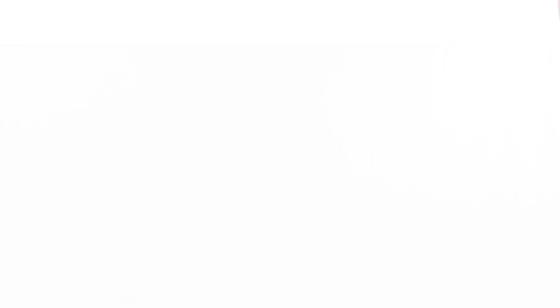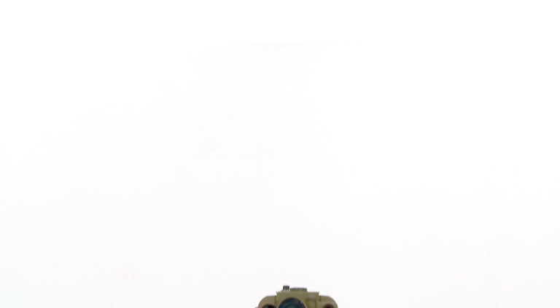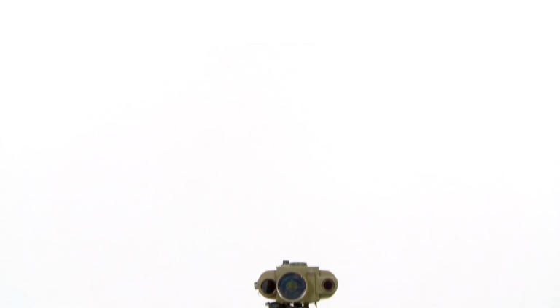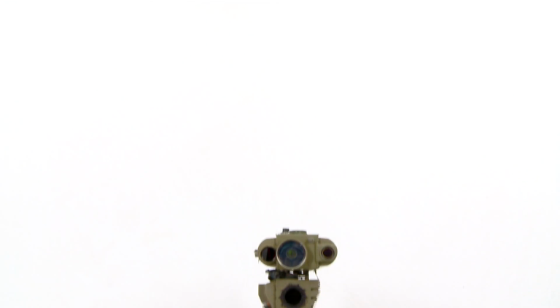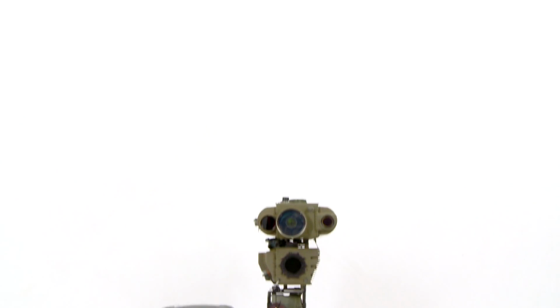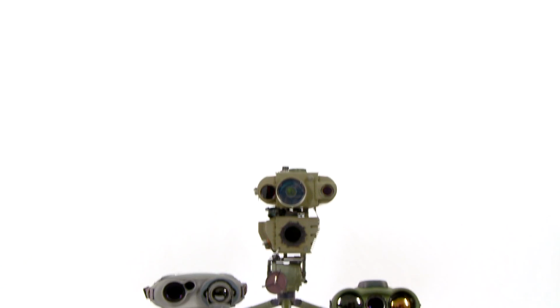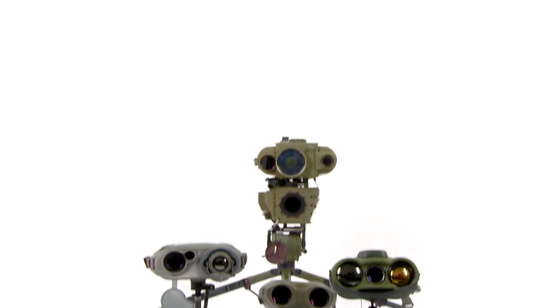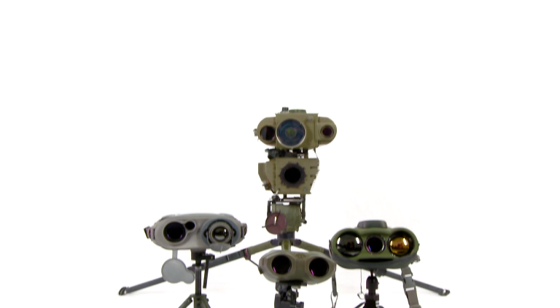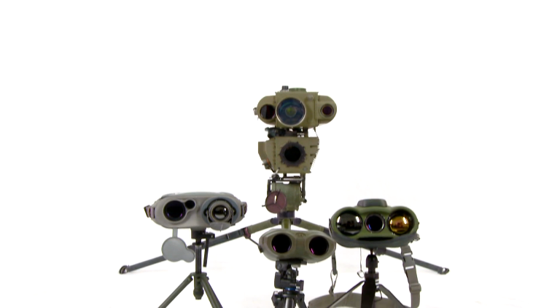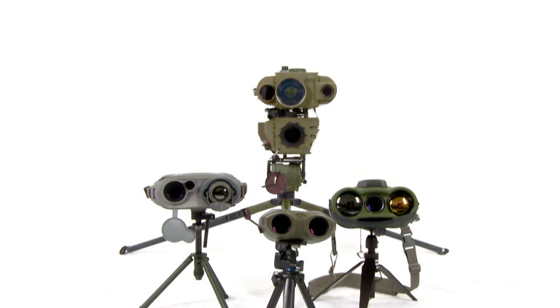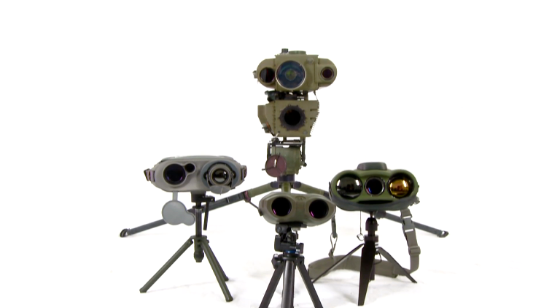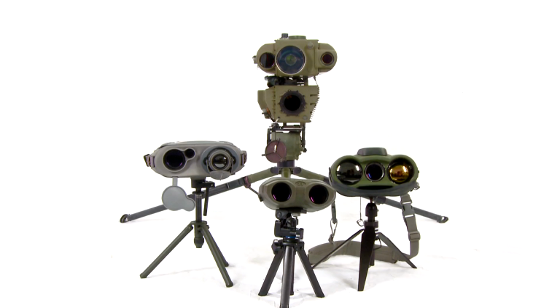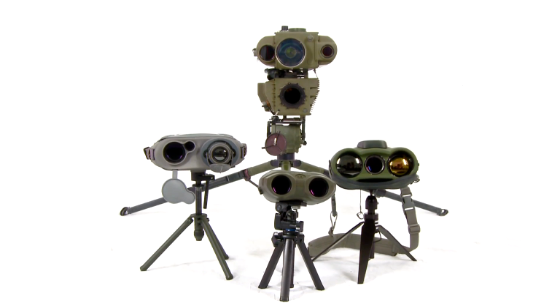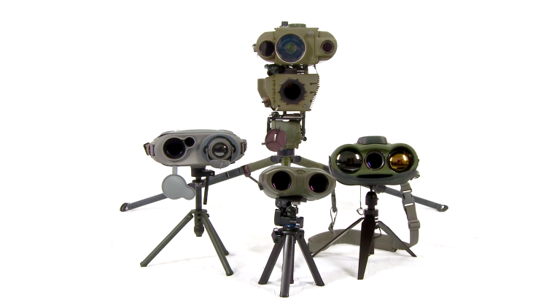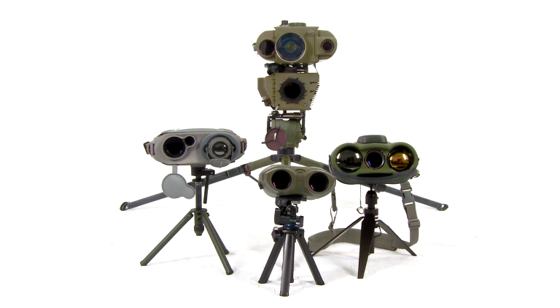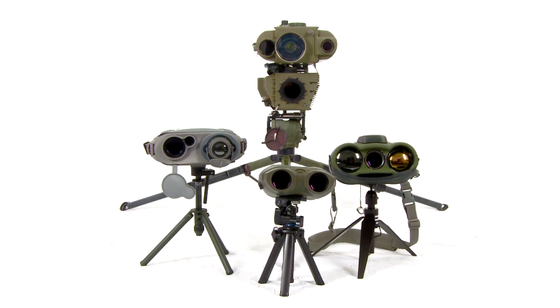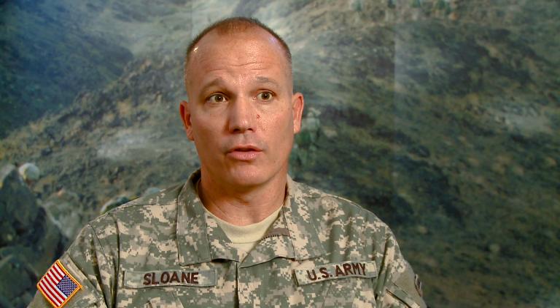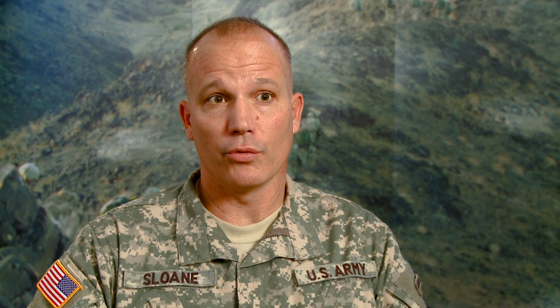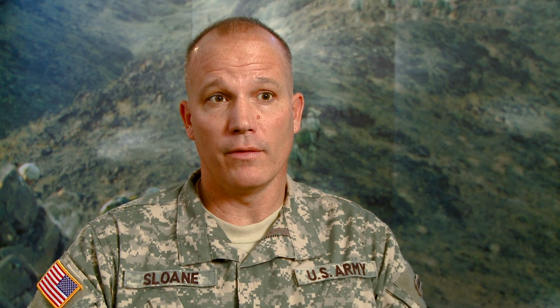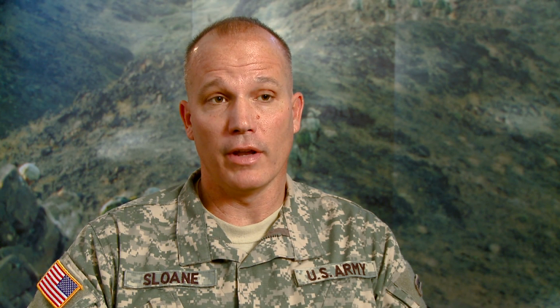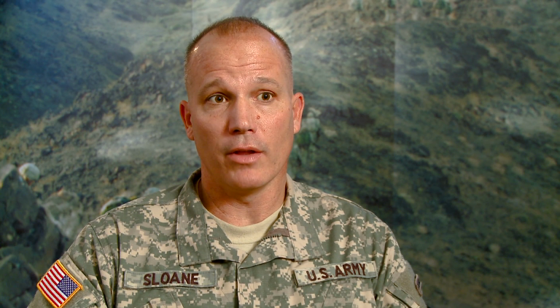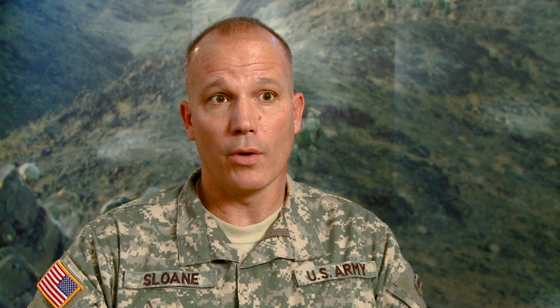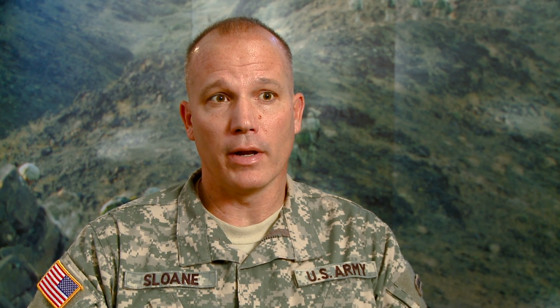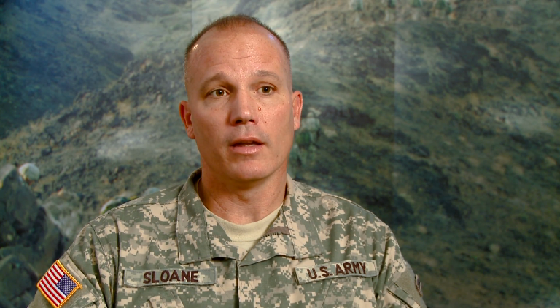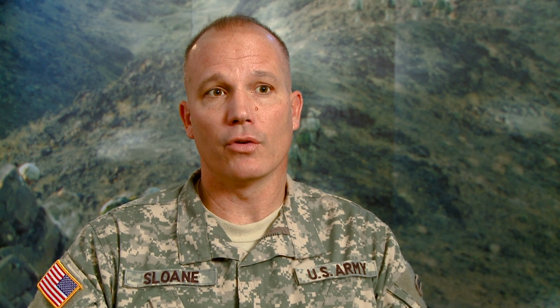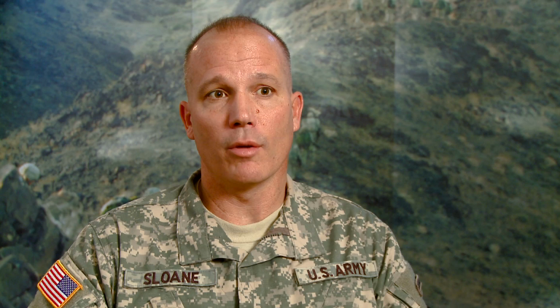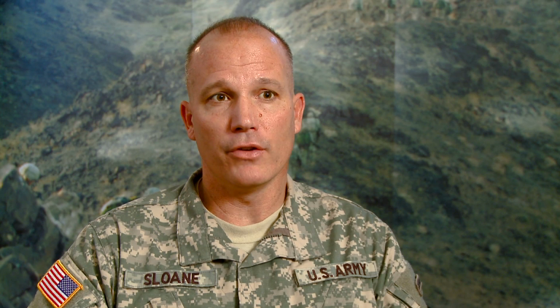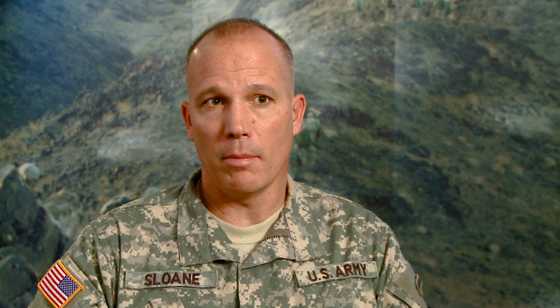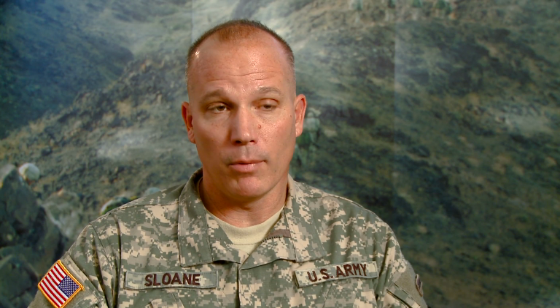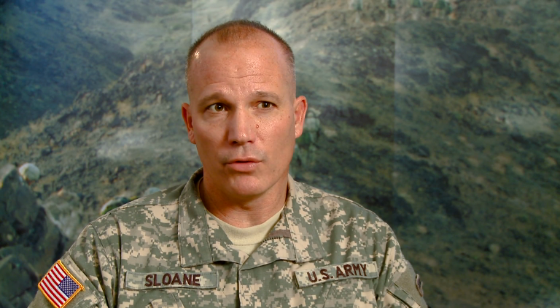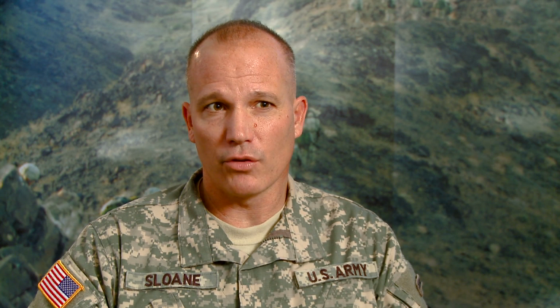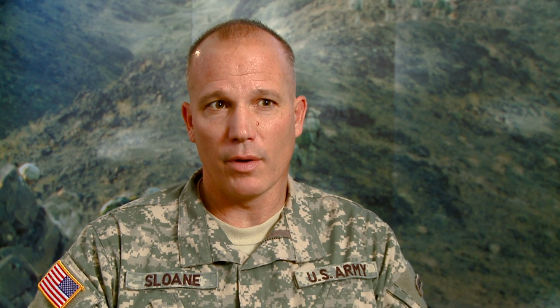Fielding the best technology and the best equipment in the world is only half the battle. The other half of the battle is making sure that soldiers receive new equipment training to make sure that they are proficient and capable of using this great equipment.